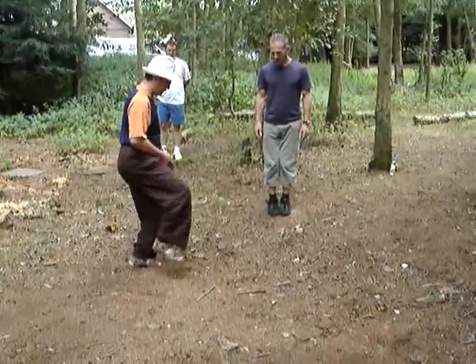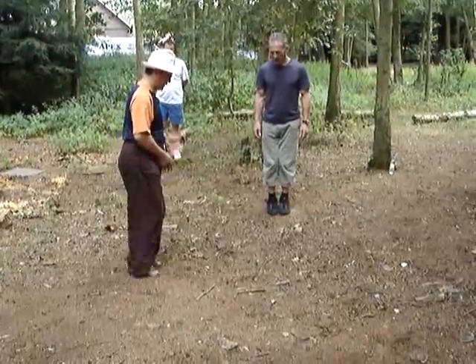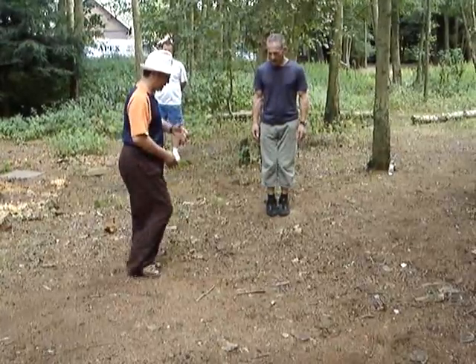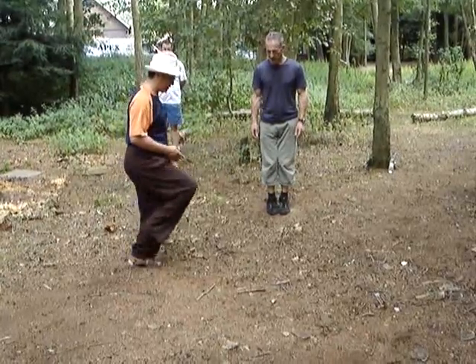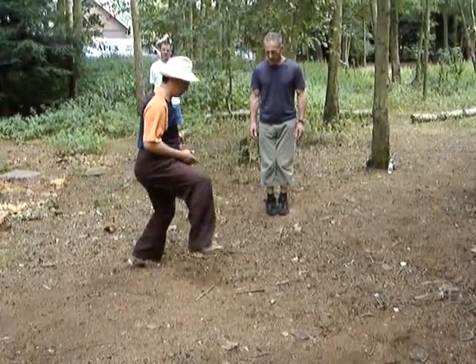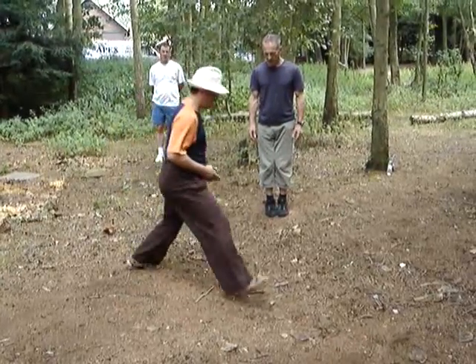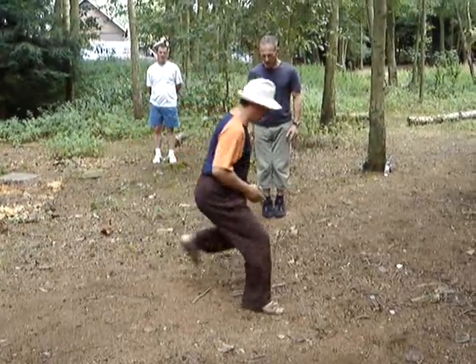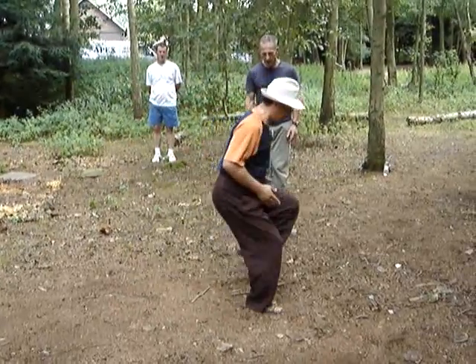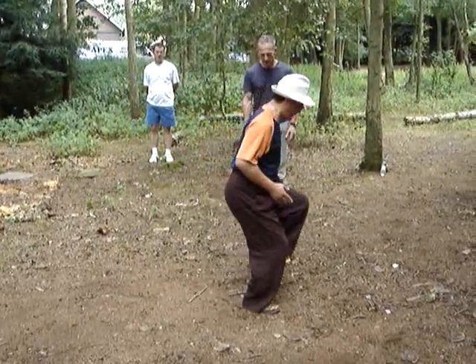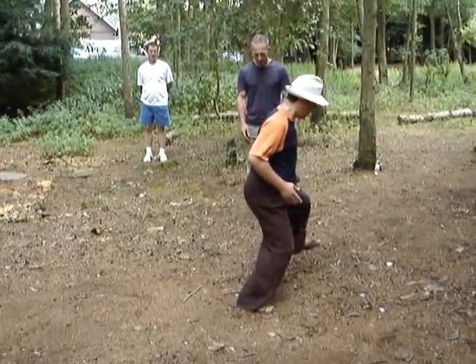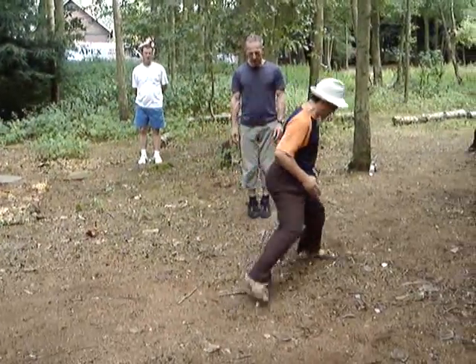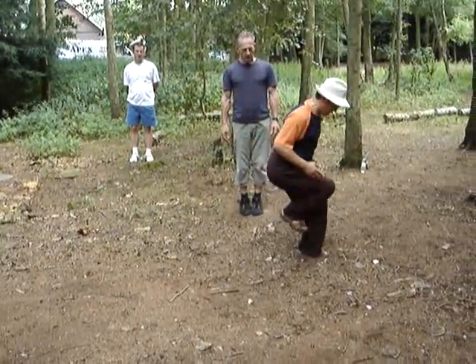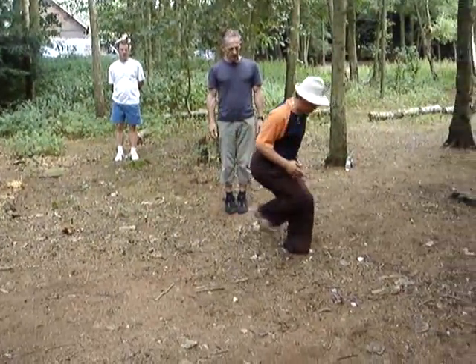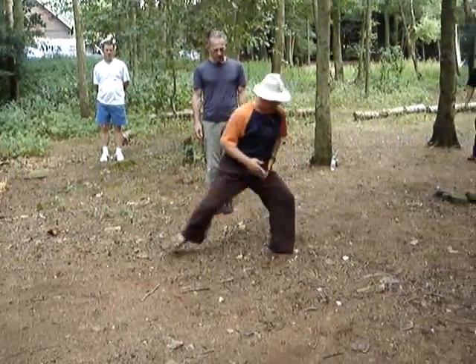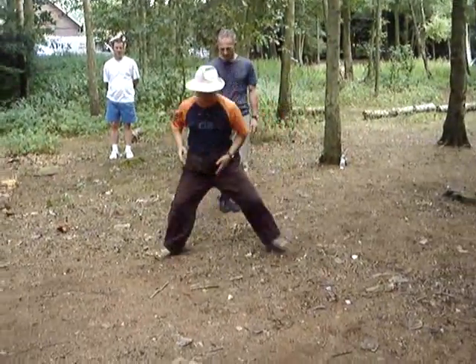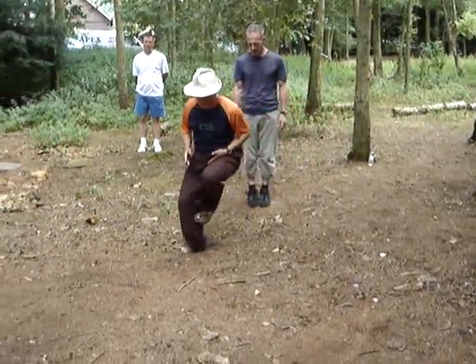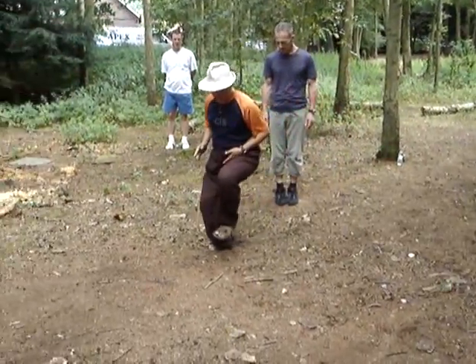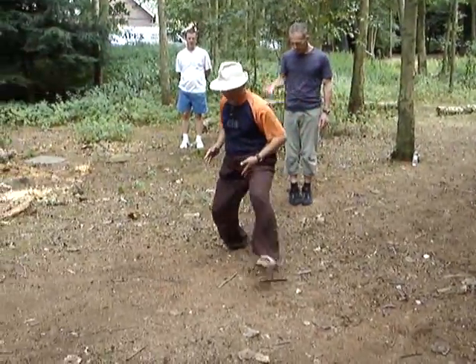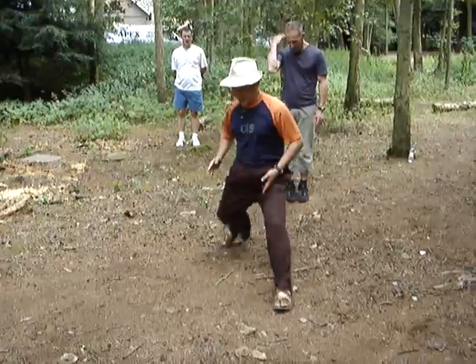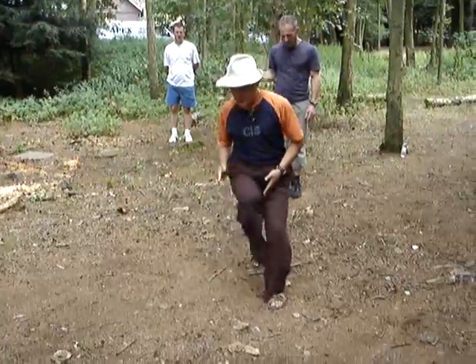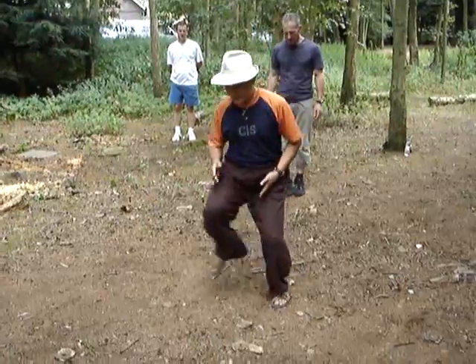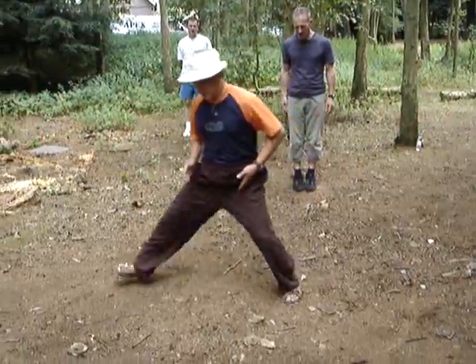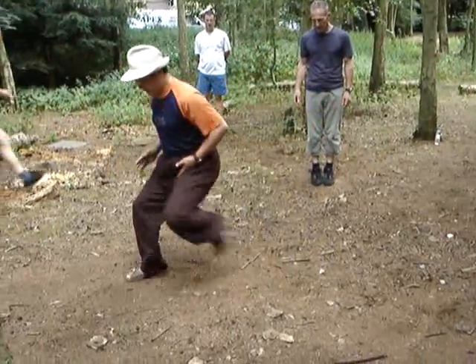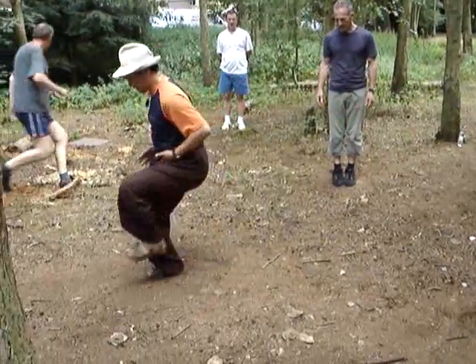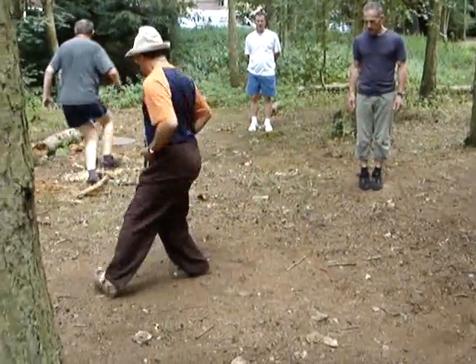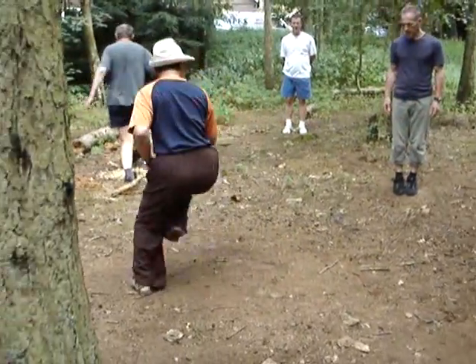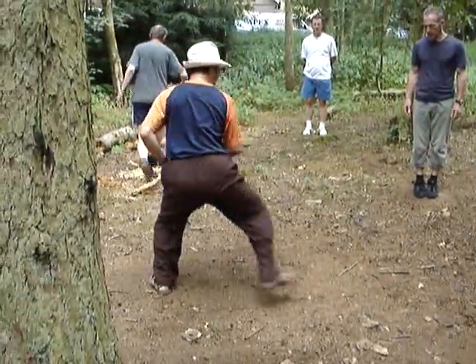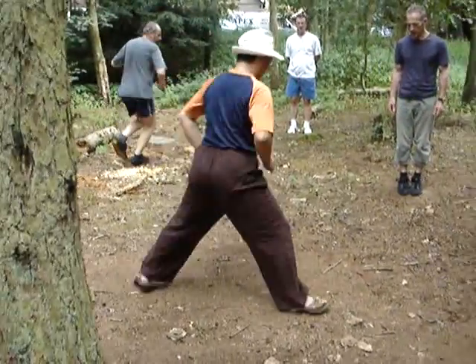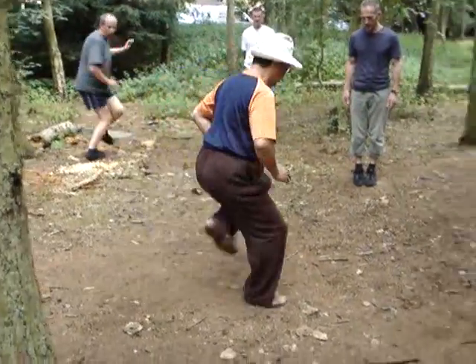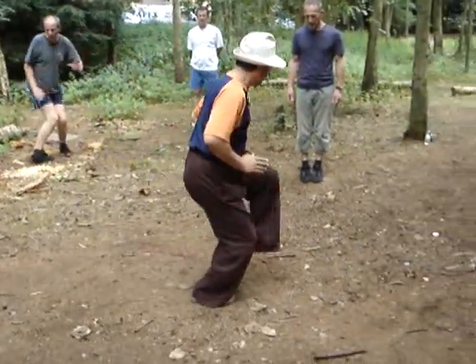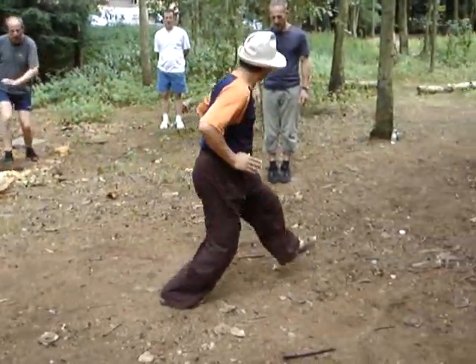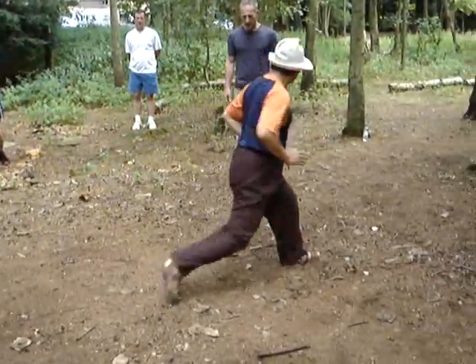Extend your thumb, see? Extend your thumb — here, here, see? Here.